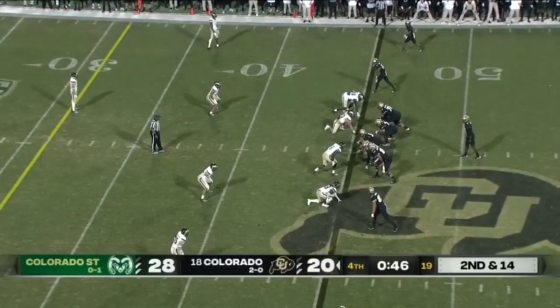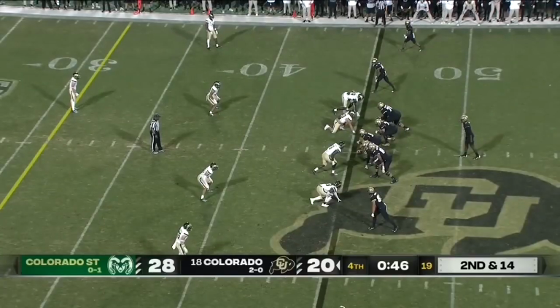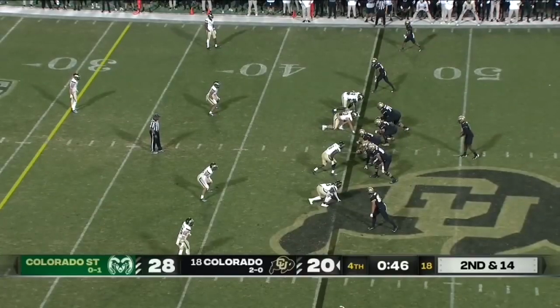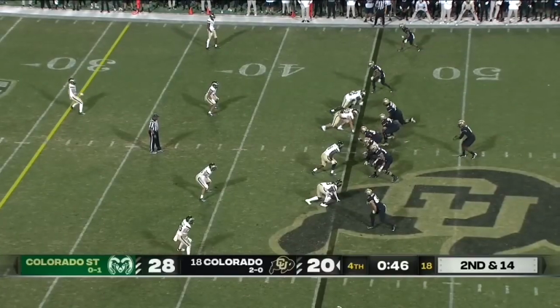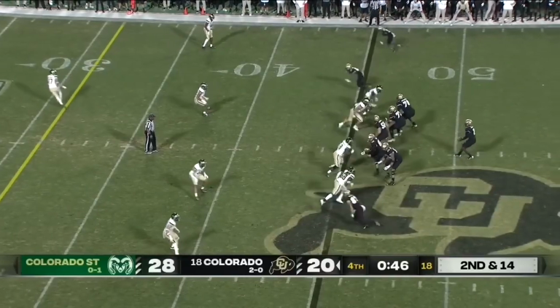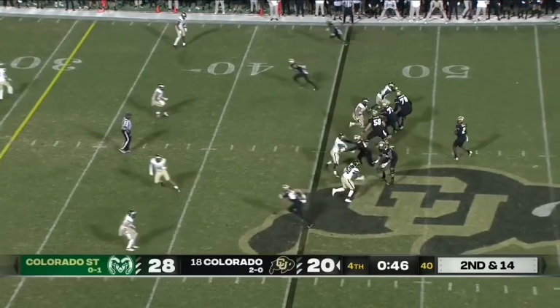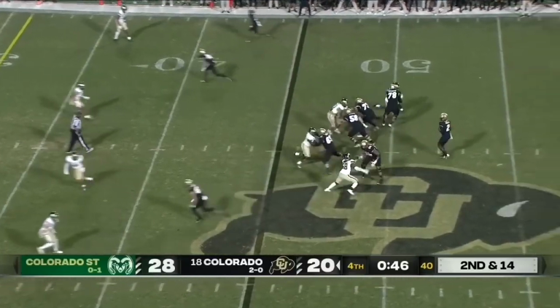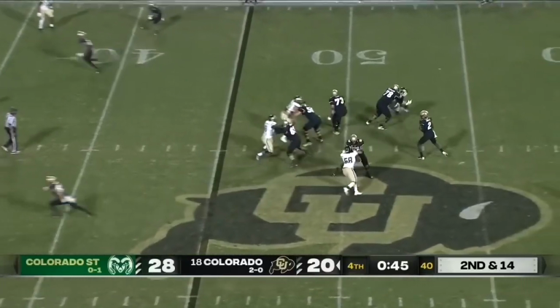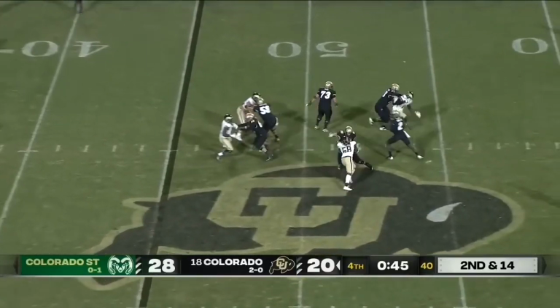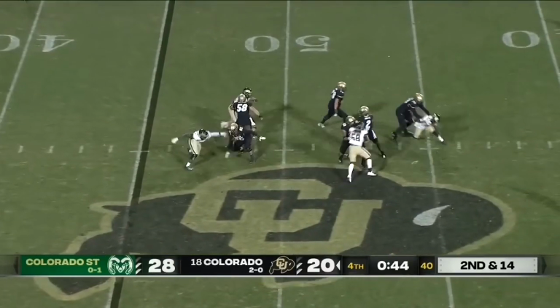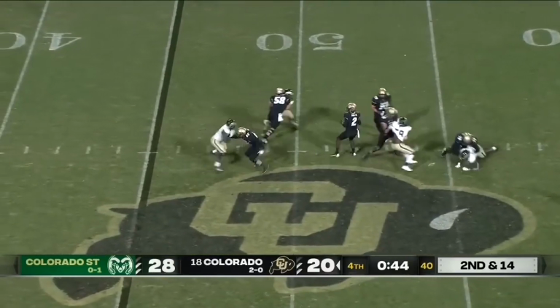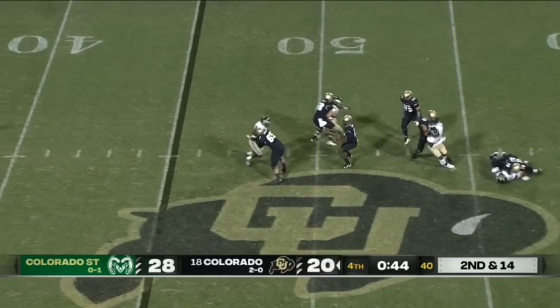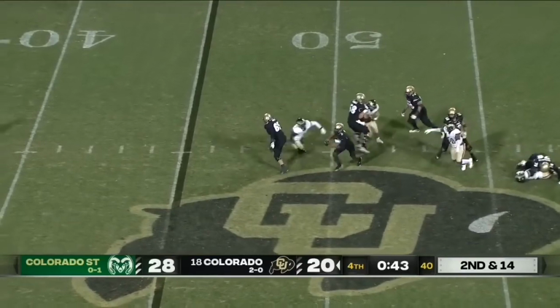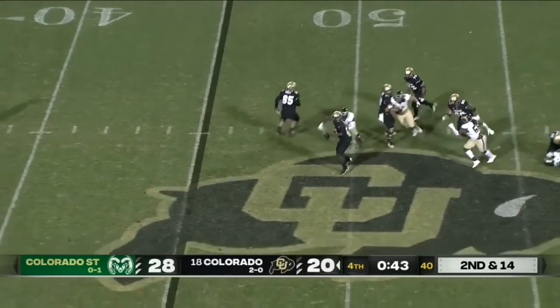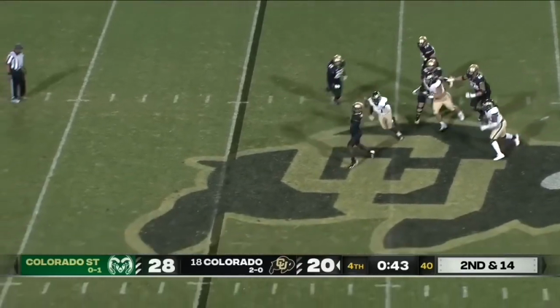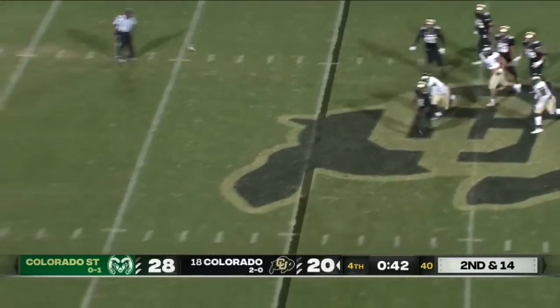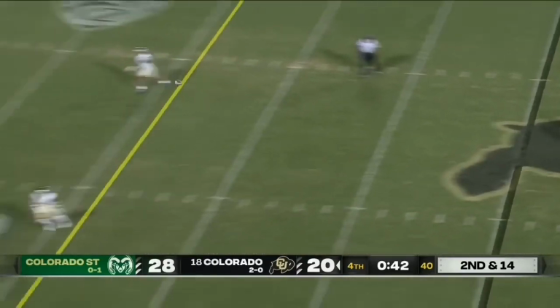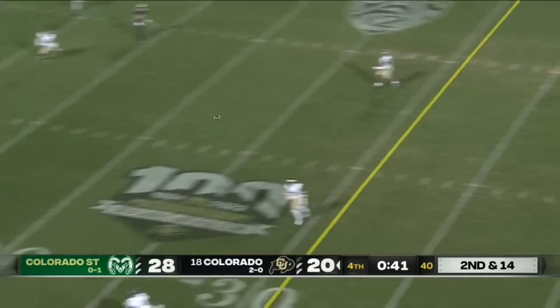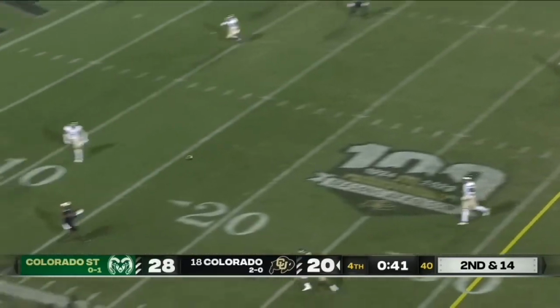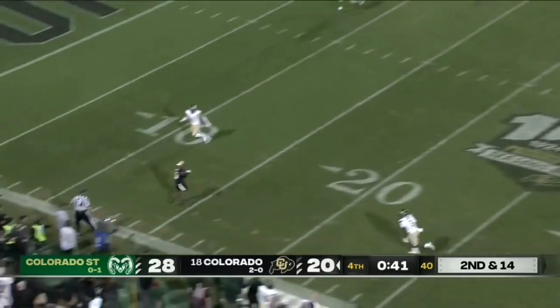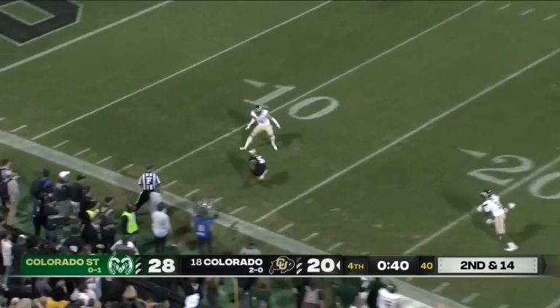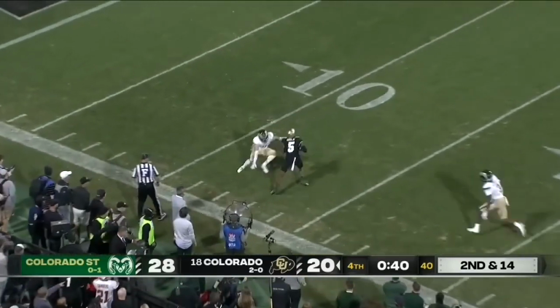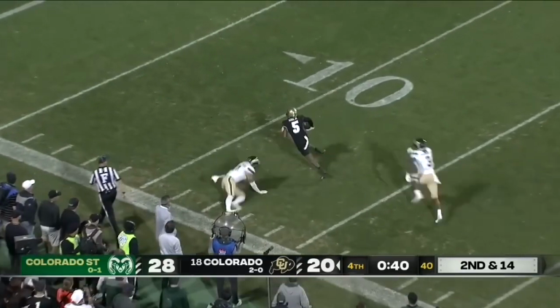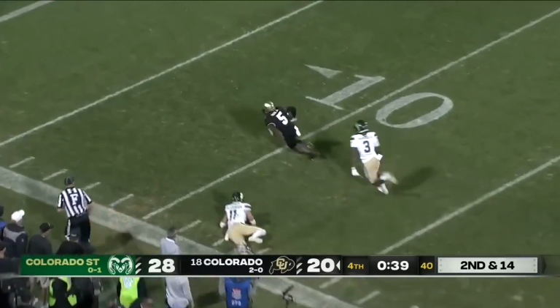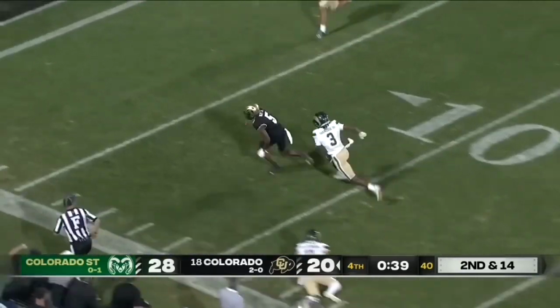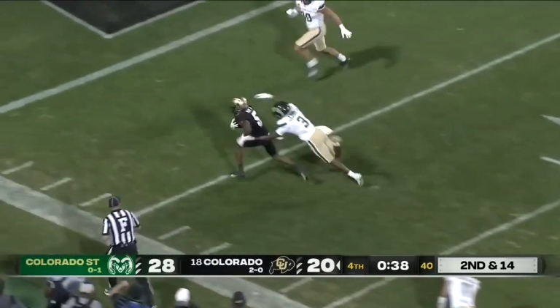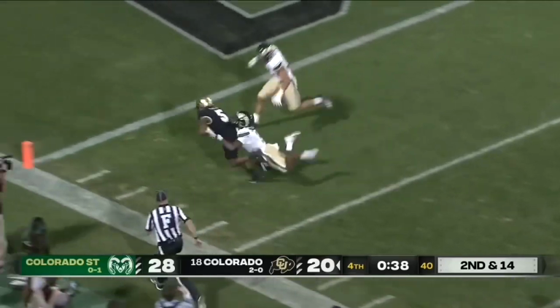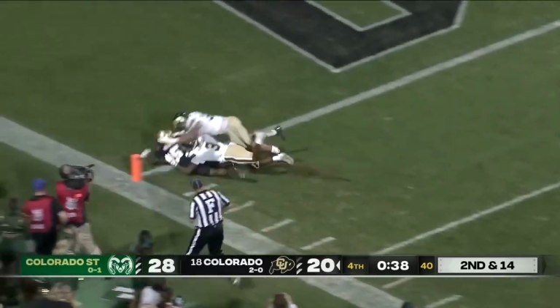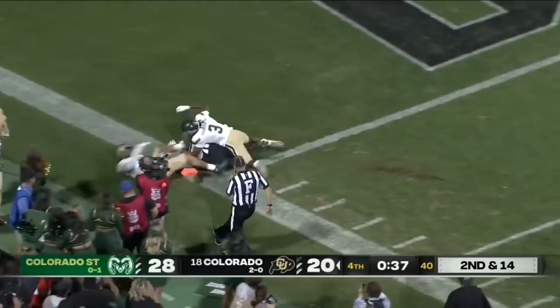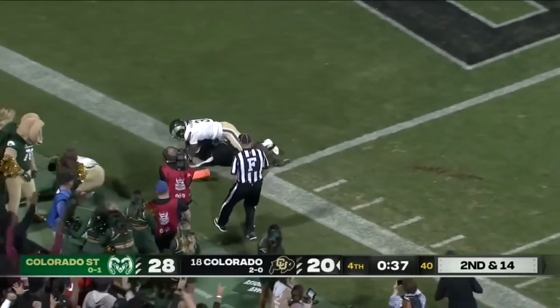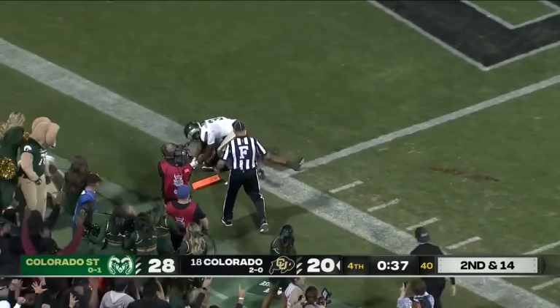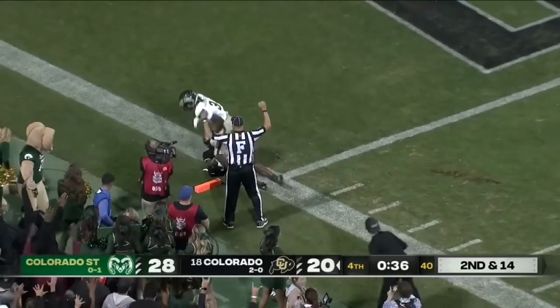Really stings if you're Colorado. Sanders downfield, got him in. Horn, atonement — touchdown.